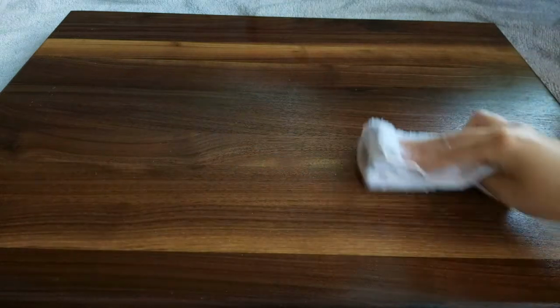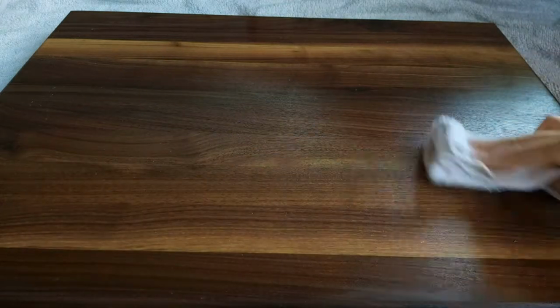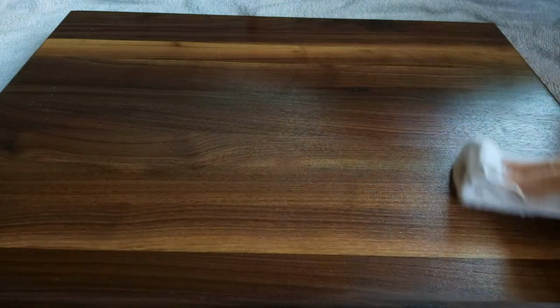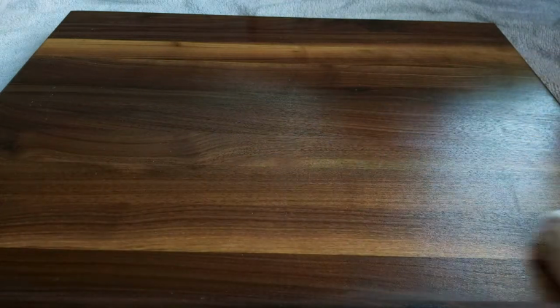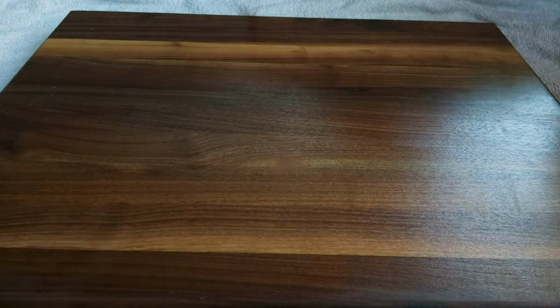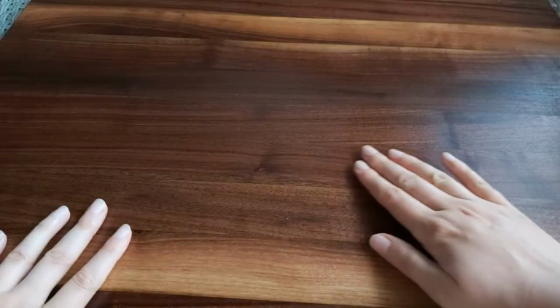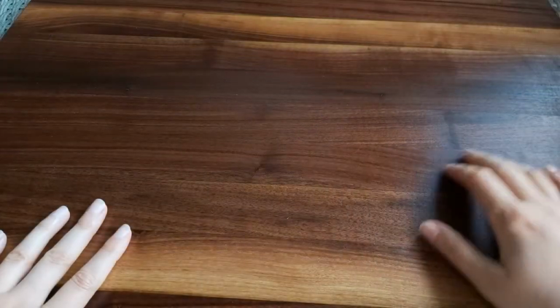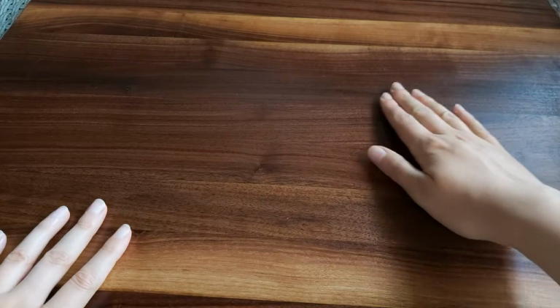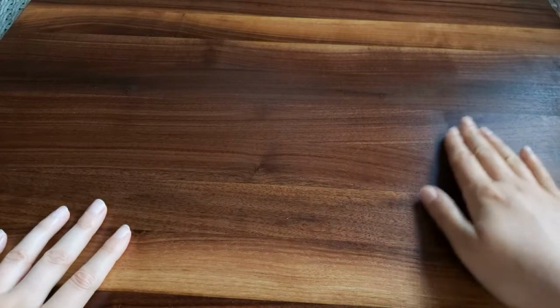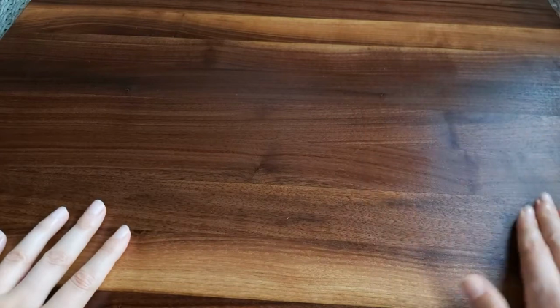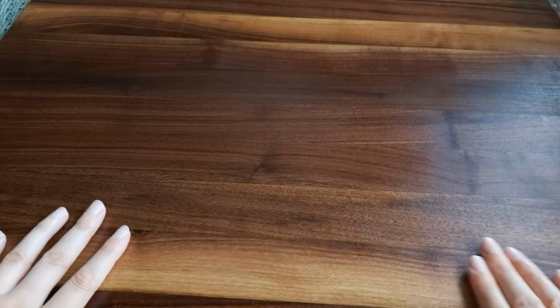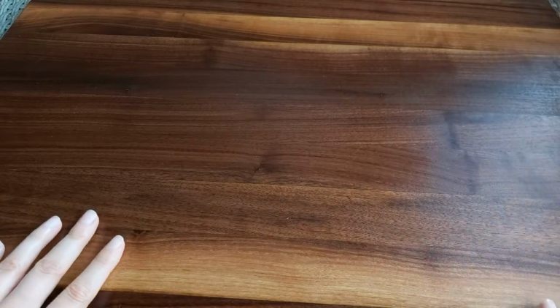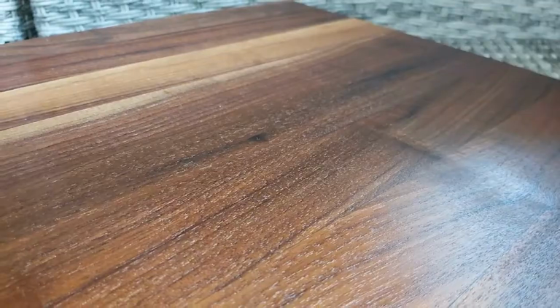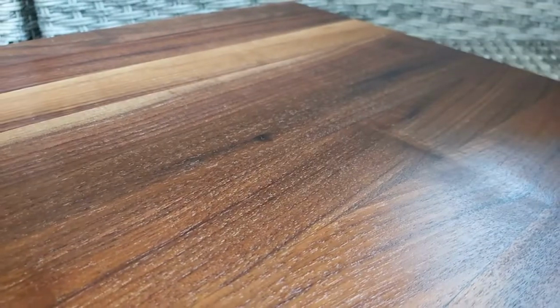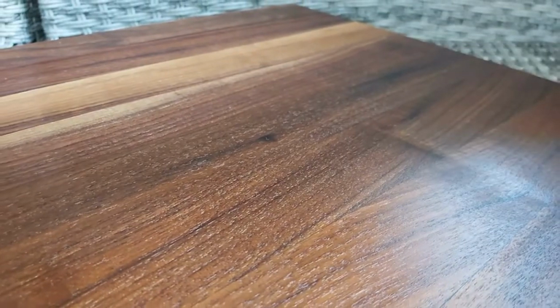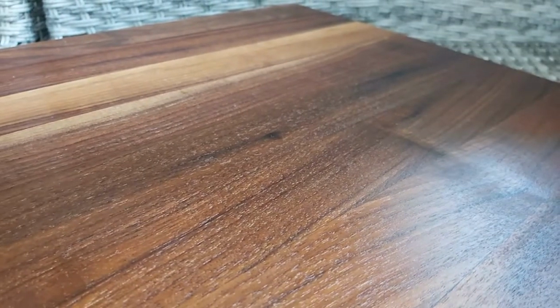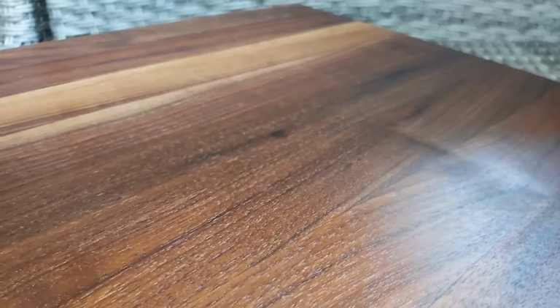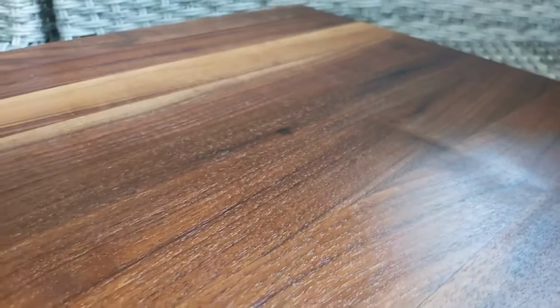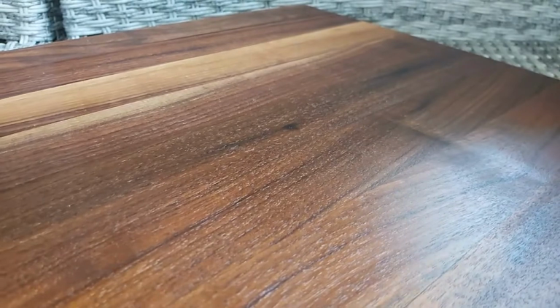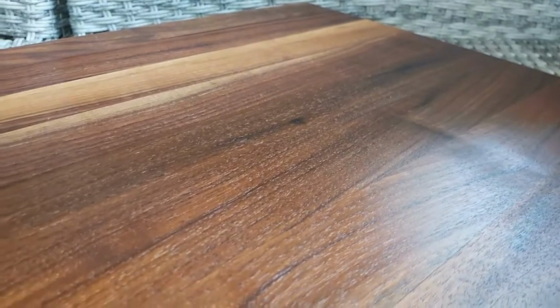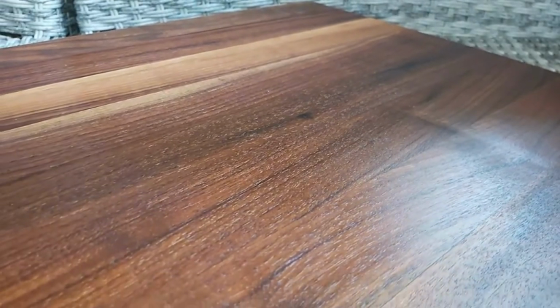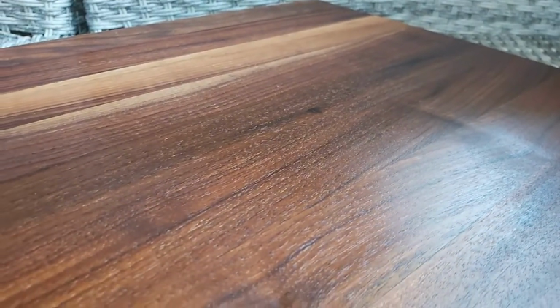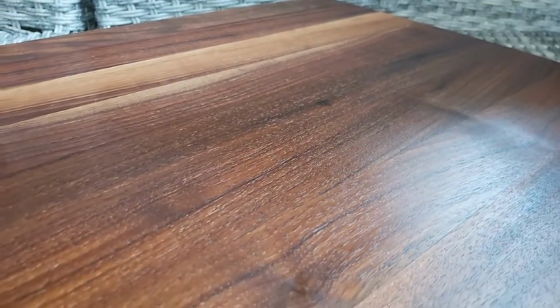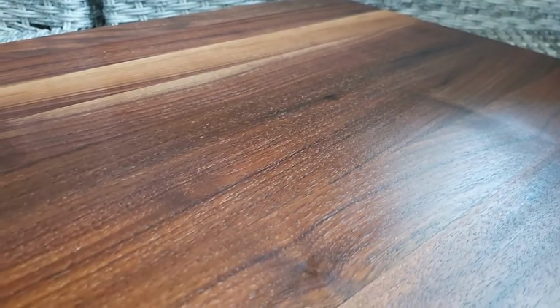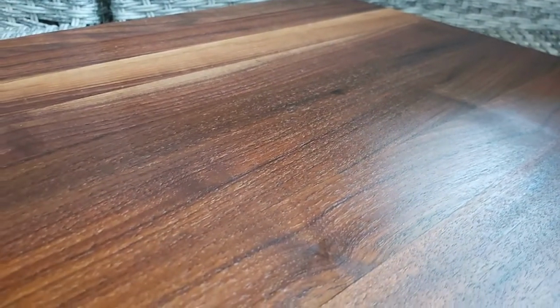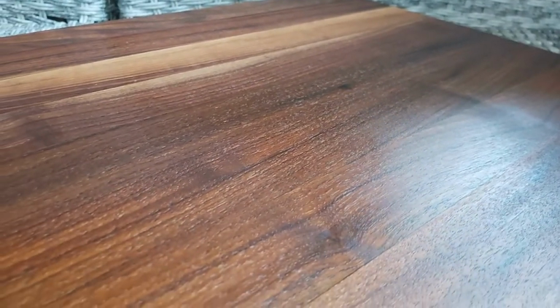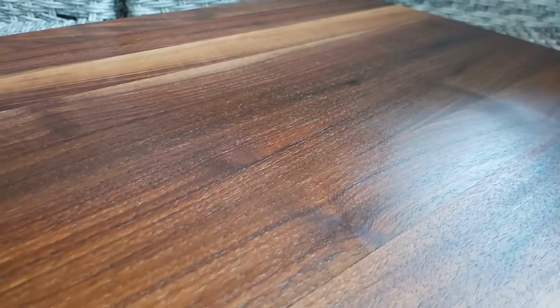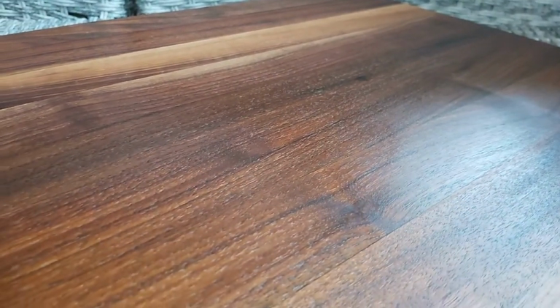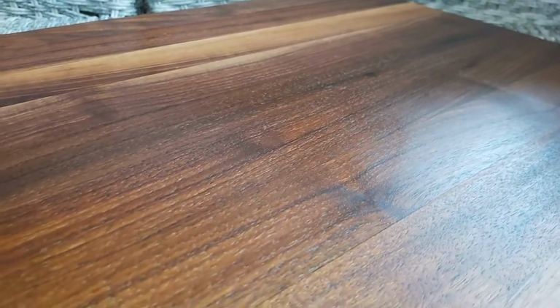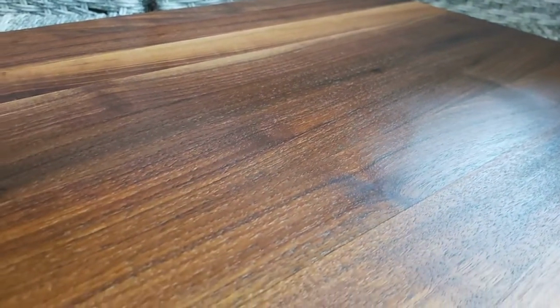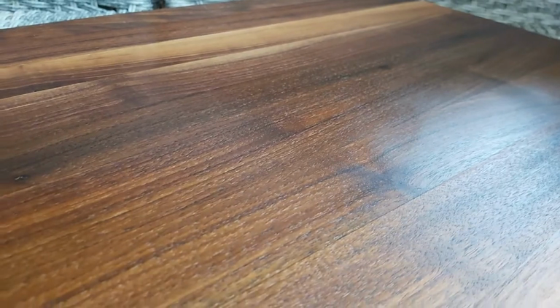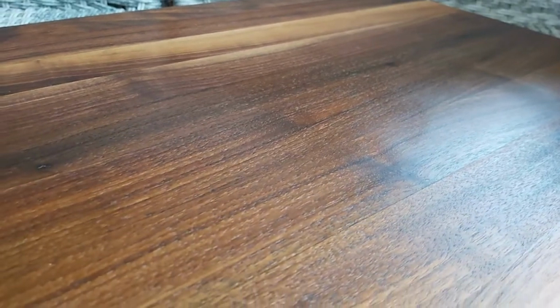To ensure your board stays beautiful, never submerge your wooden boards in water or the dishwasher. For easy and effective cleaning, try using lemon and salt to scrub your board. Always dry your board promptly when using water to rinse.